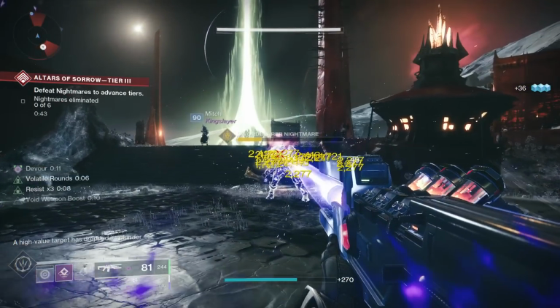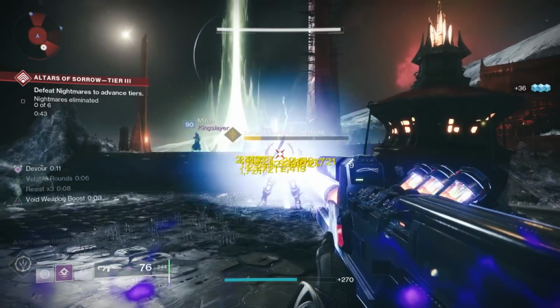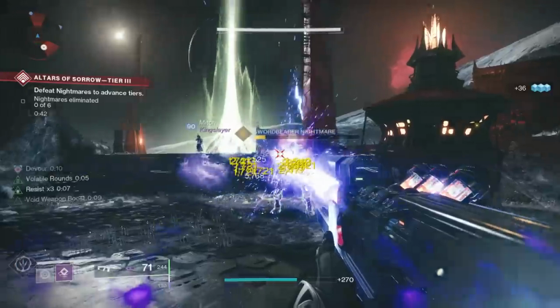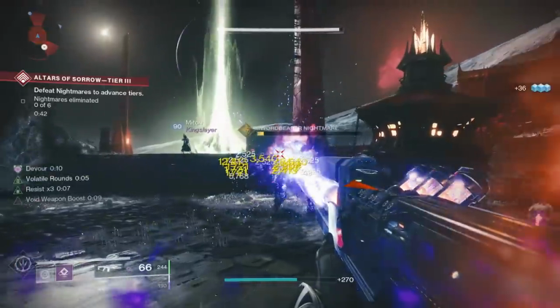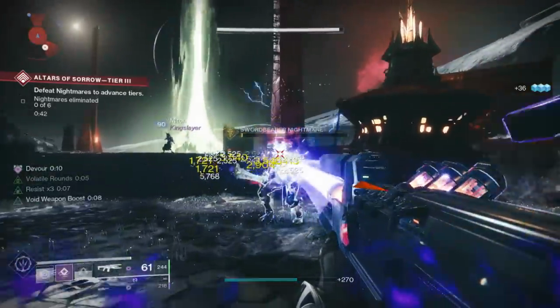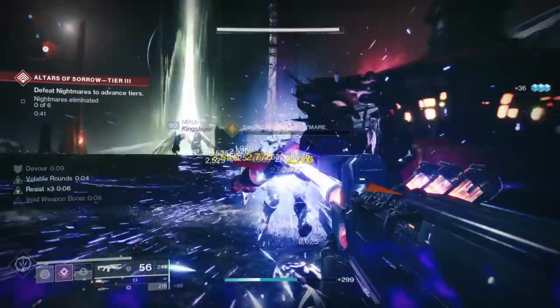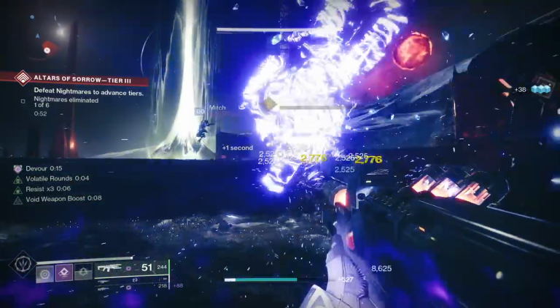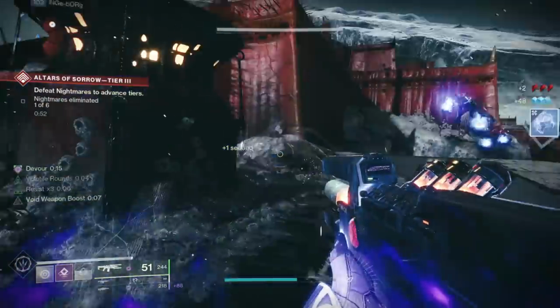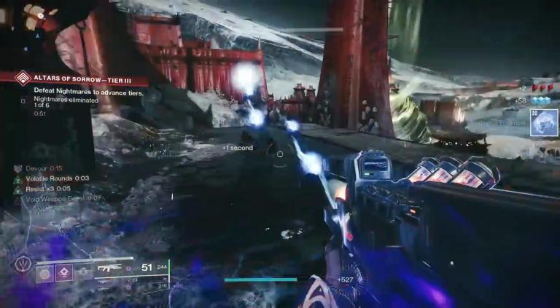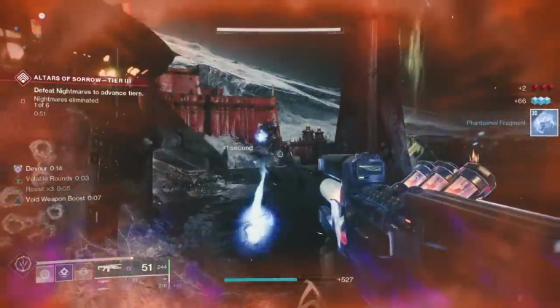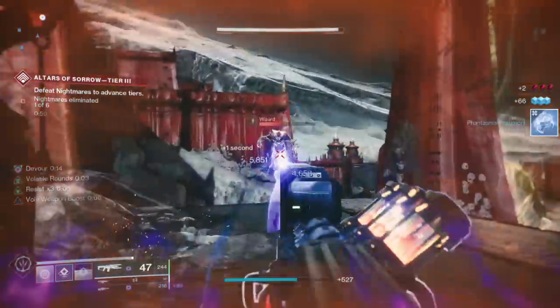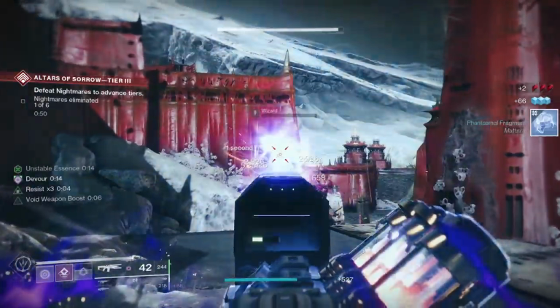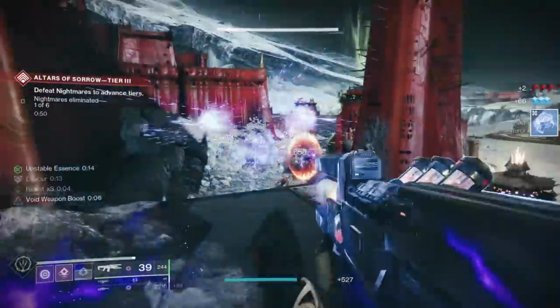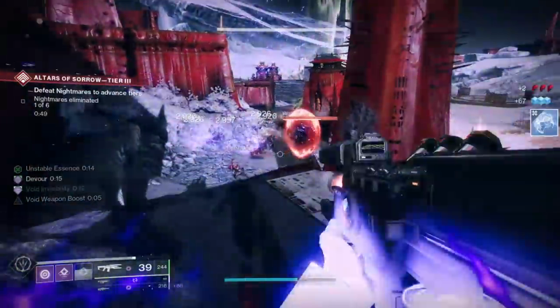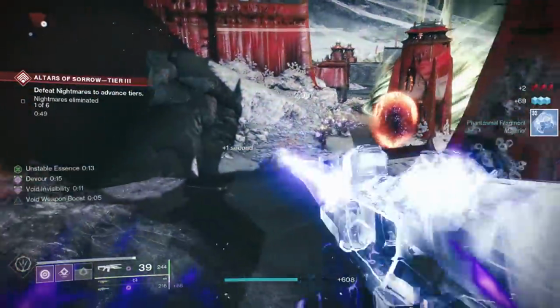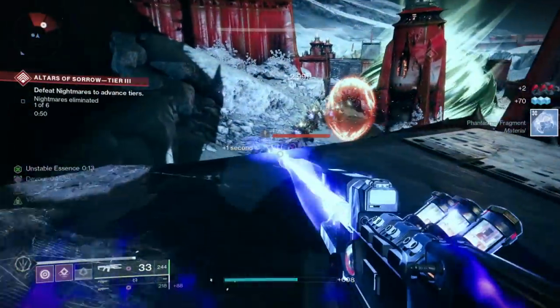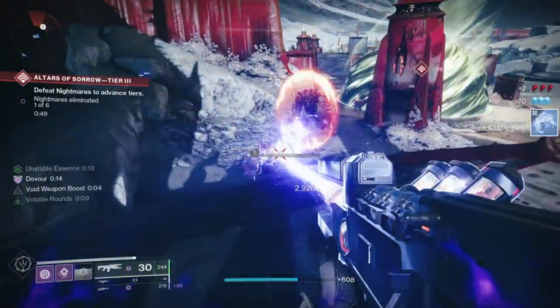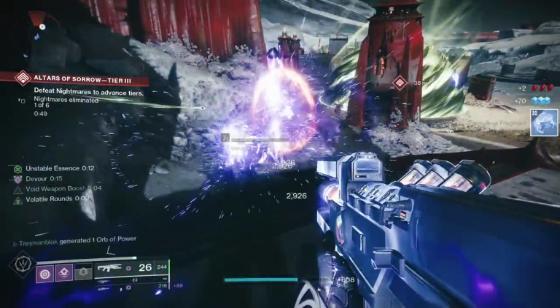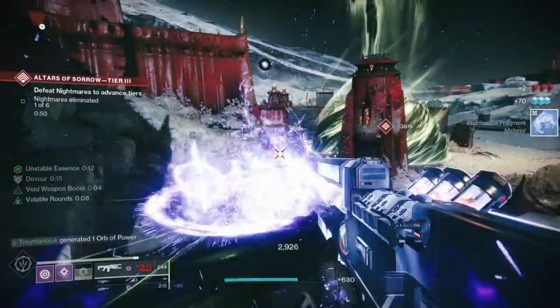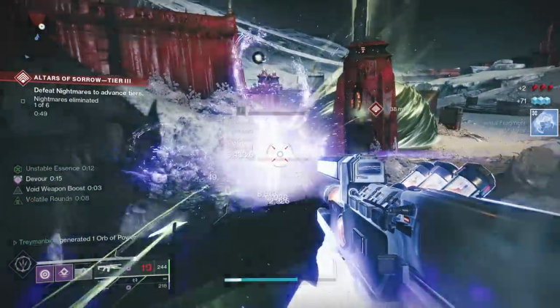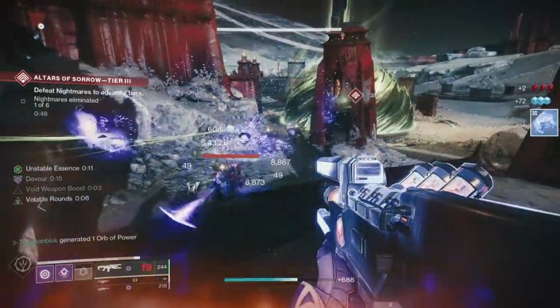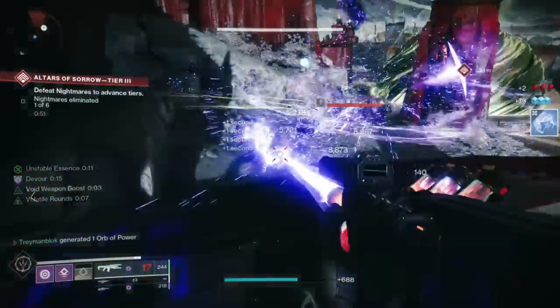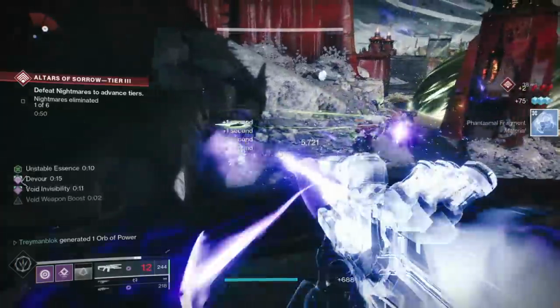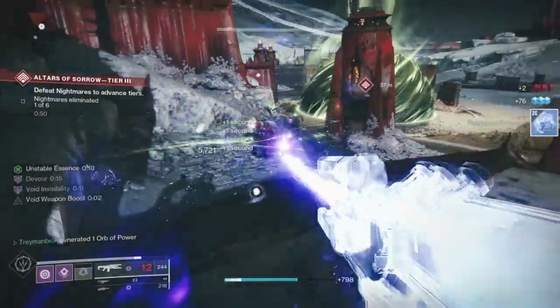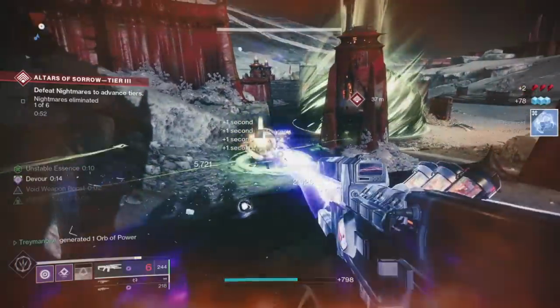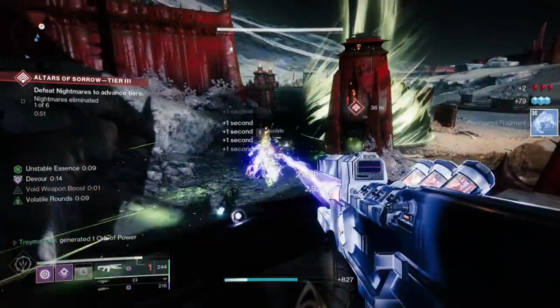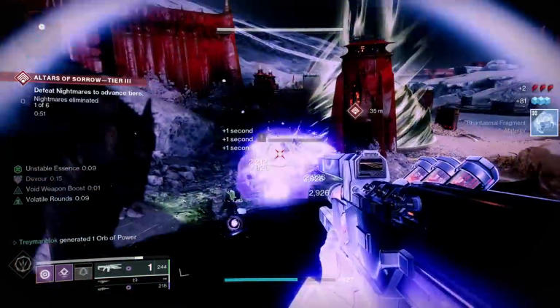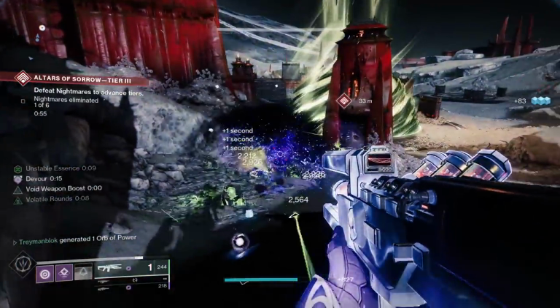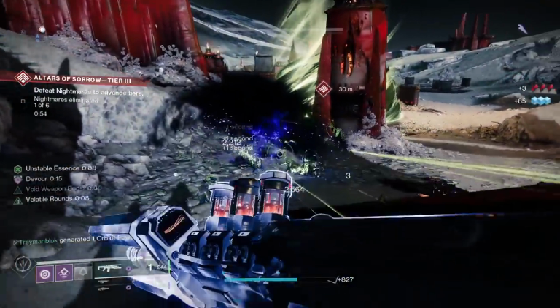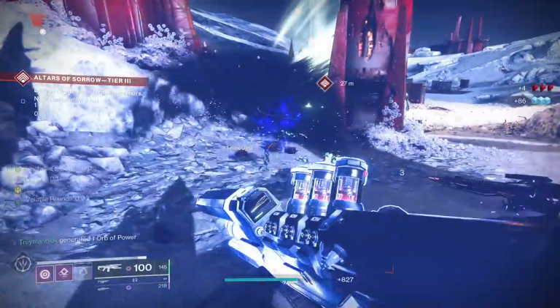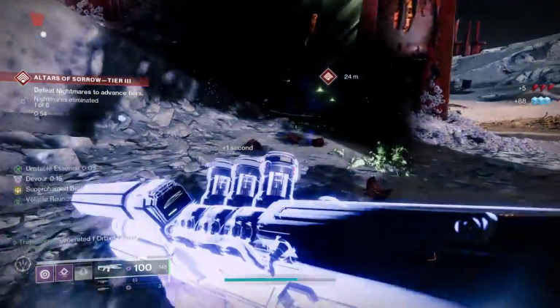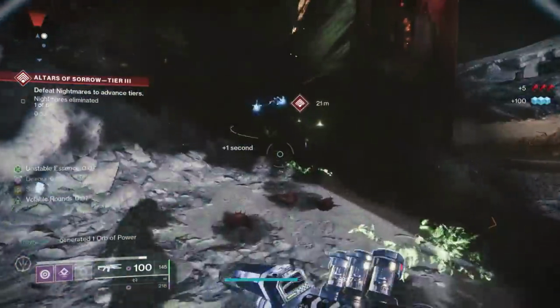Wavesplitter is especially good with this build because once you pick up an orb of power, the weapon will supercharge and start weakening targets, allowing you to go invisible.